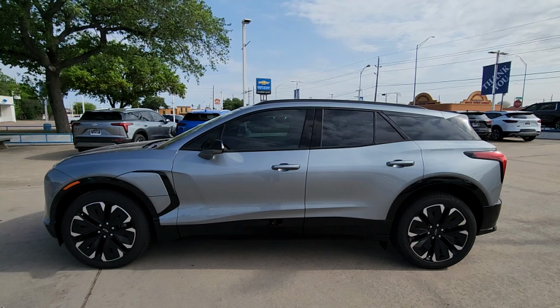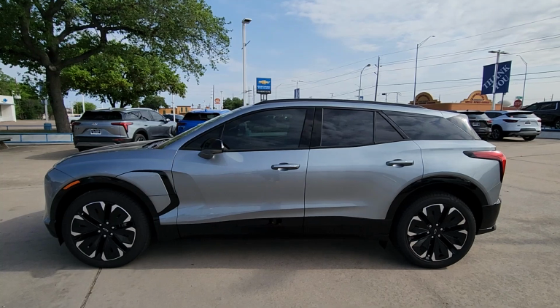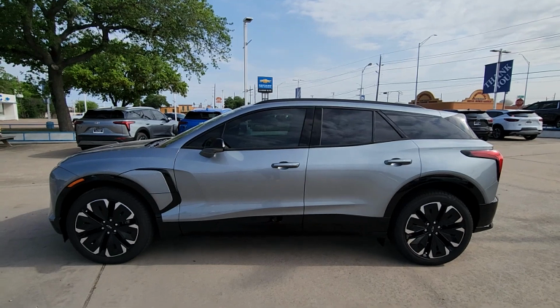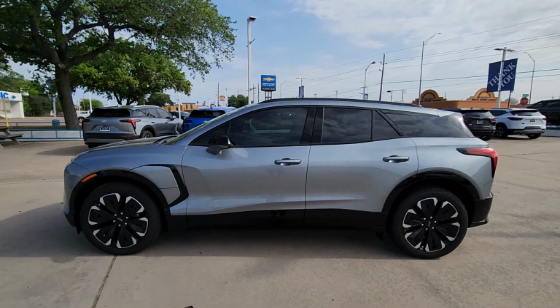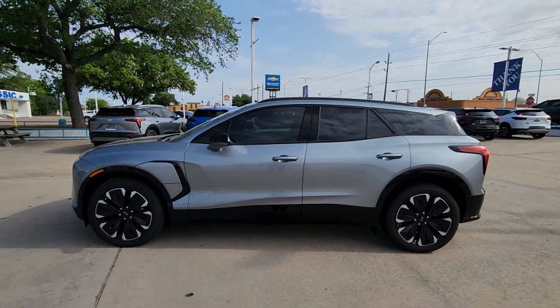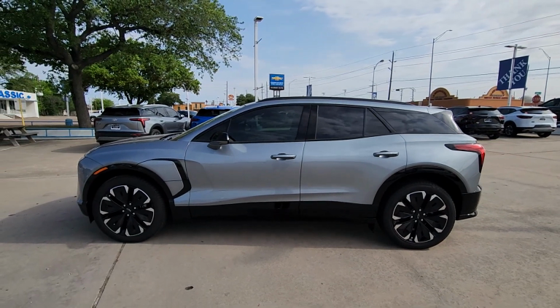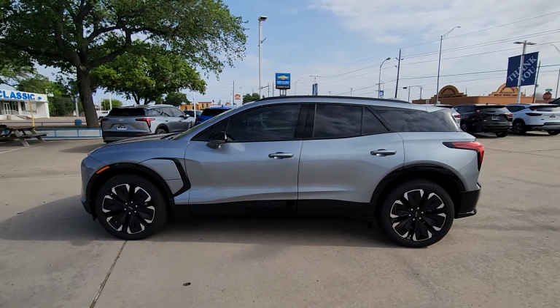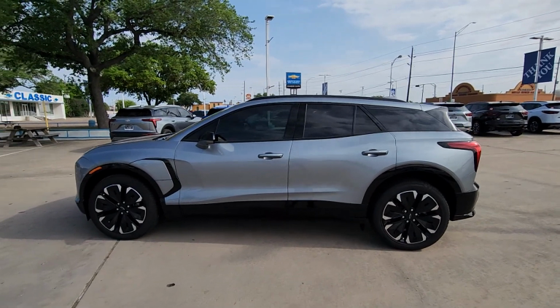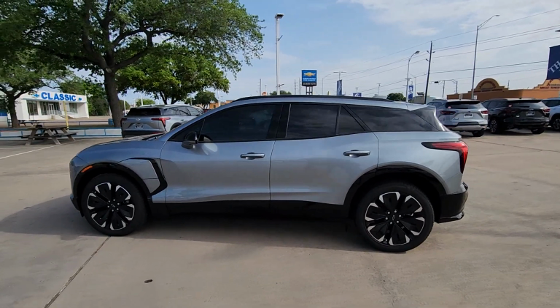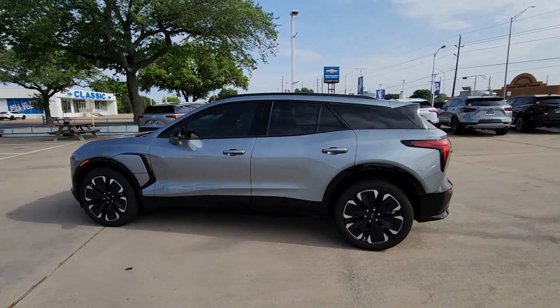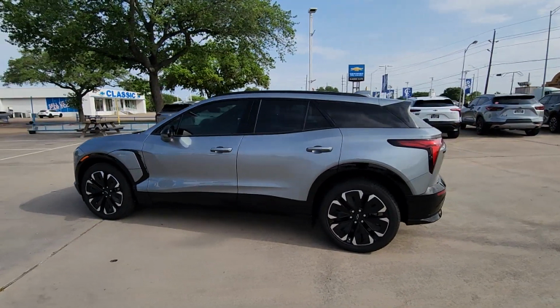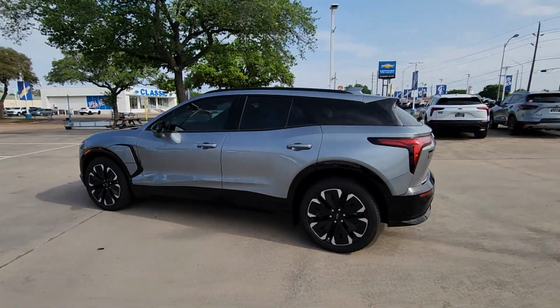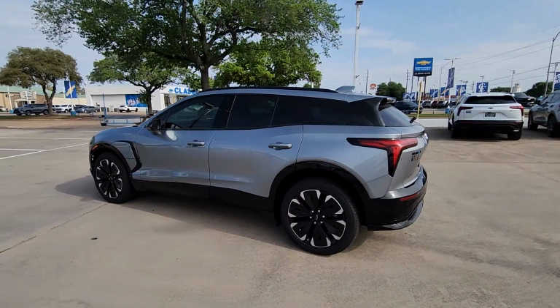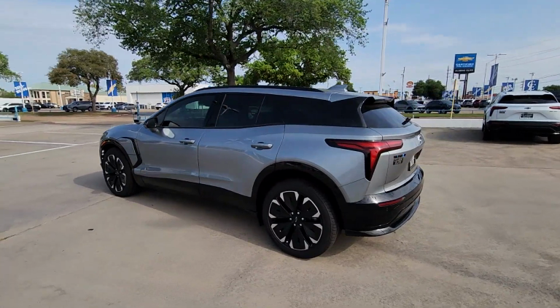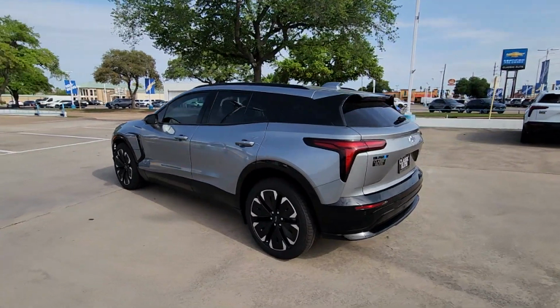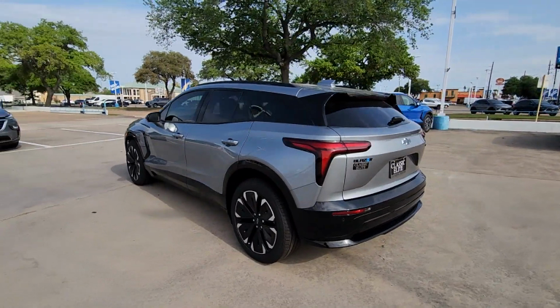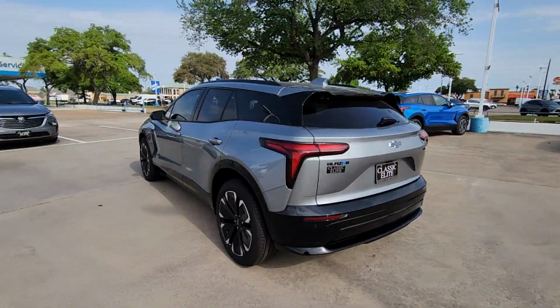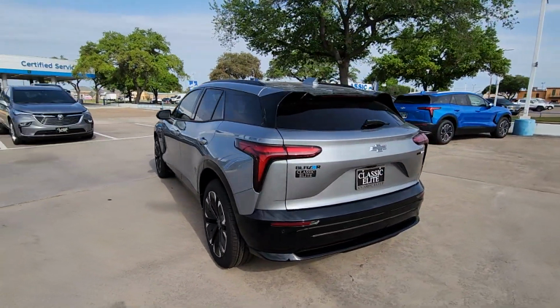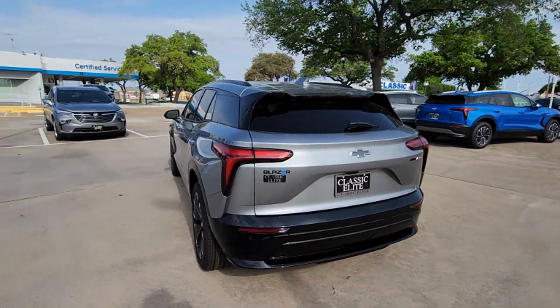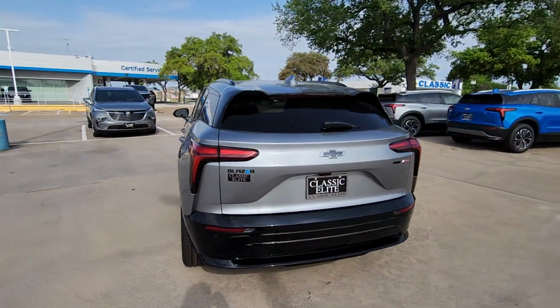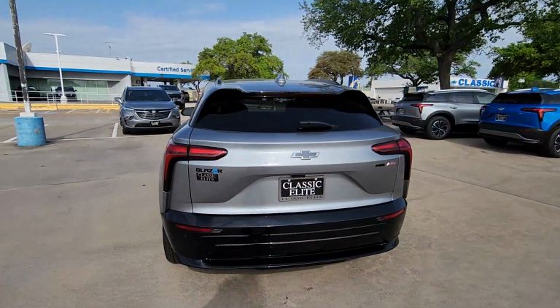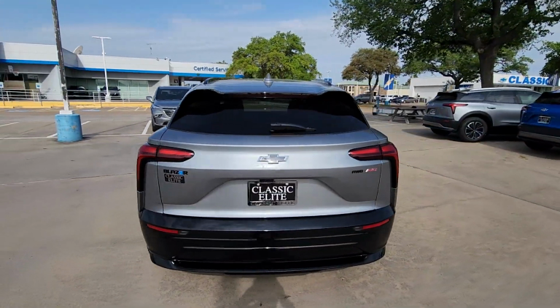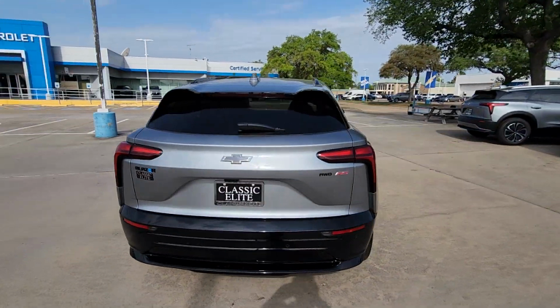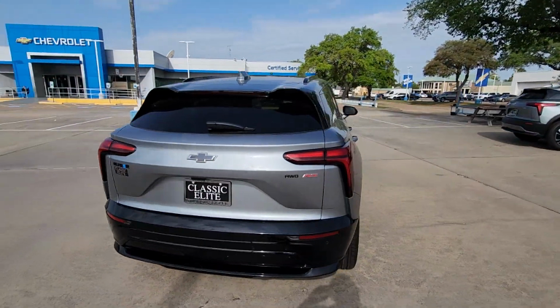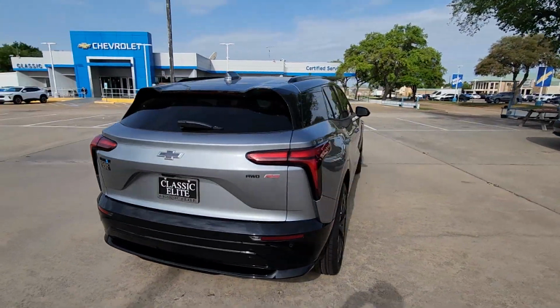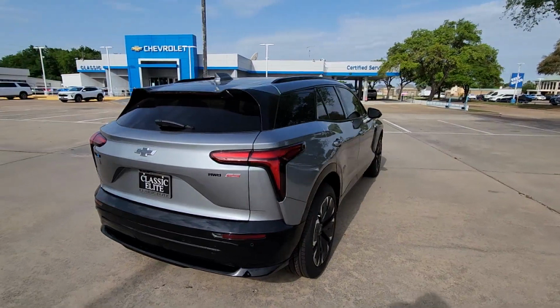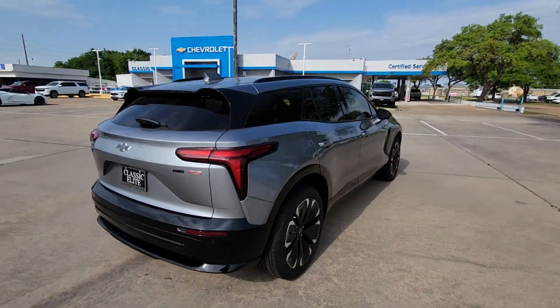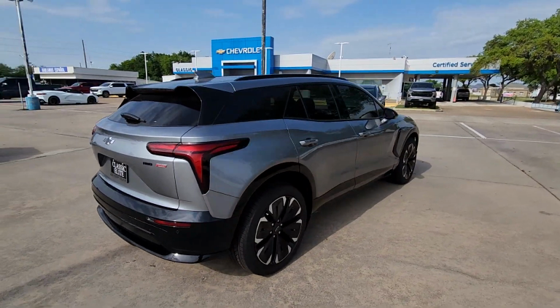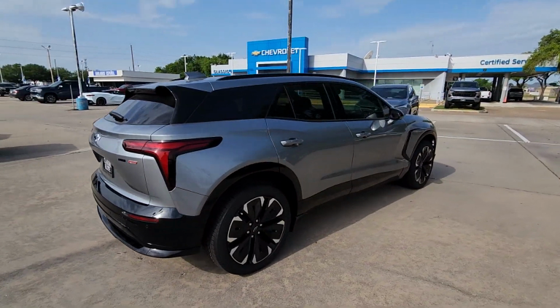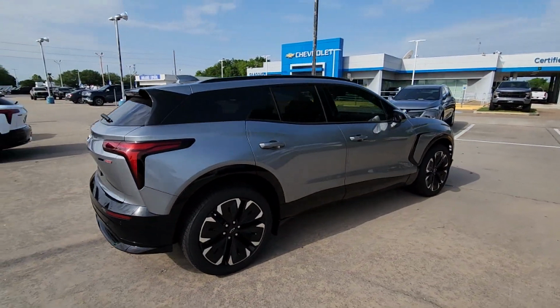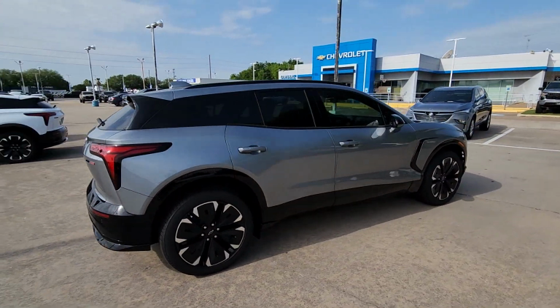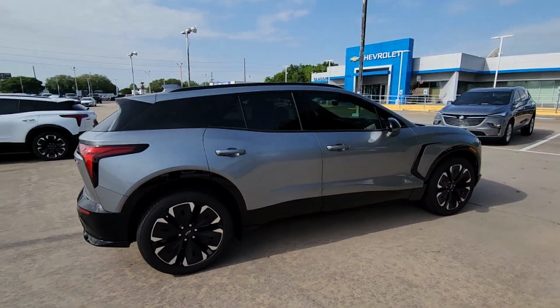Get into the 2024 Chevrolet Blazer EV. See for yourself when you take it out for a test drive. Our professional staff looks forward to giving you excellent service. These are just some of the great options this vehicle comes with.